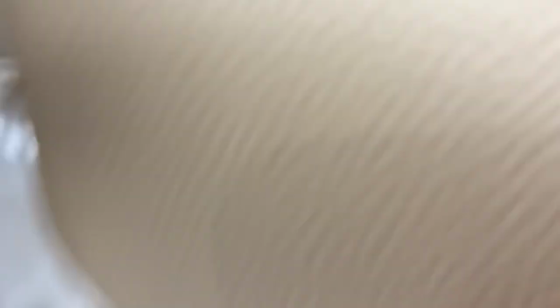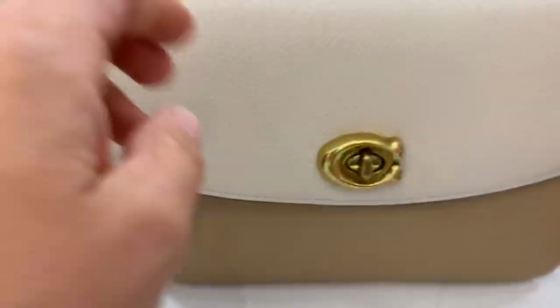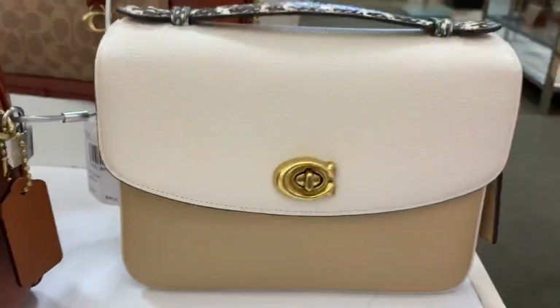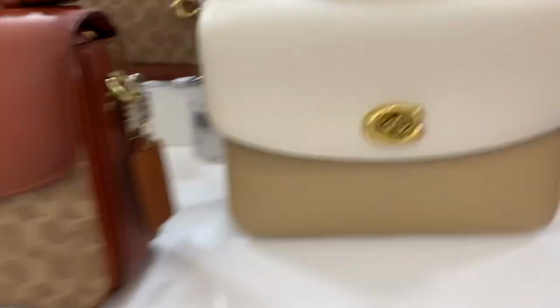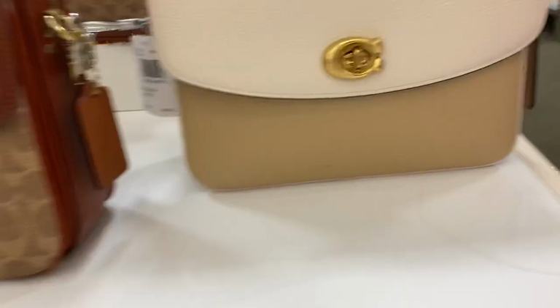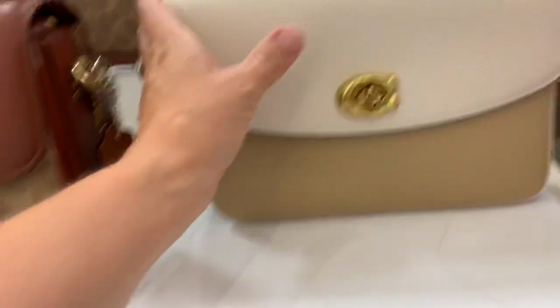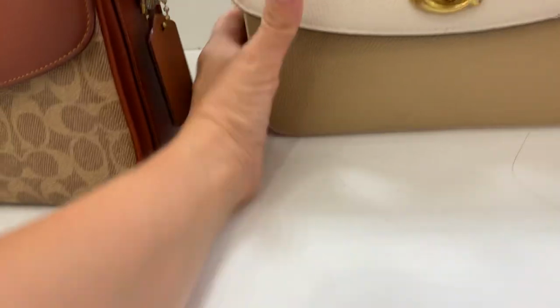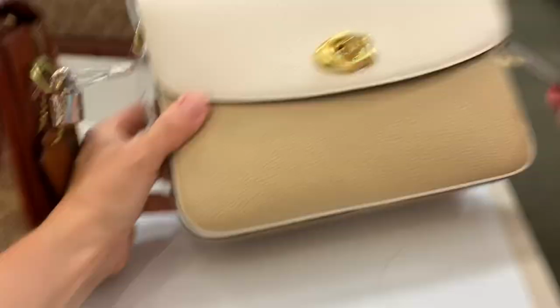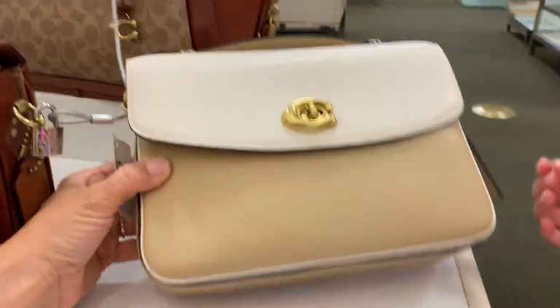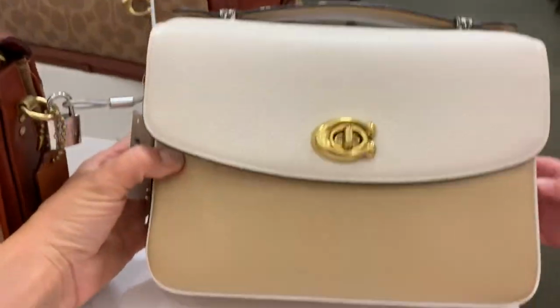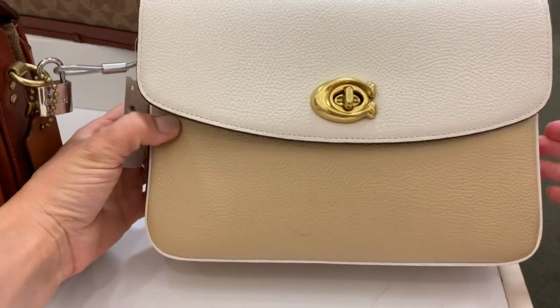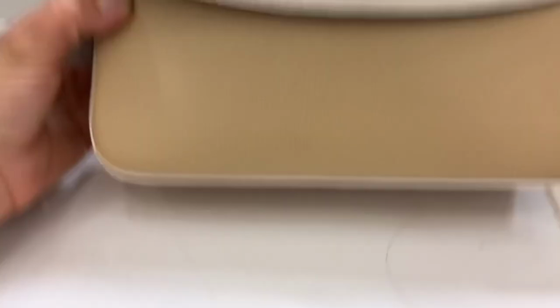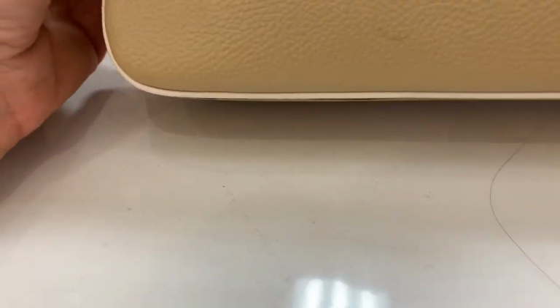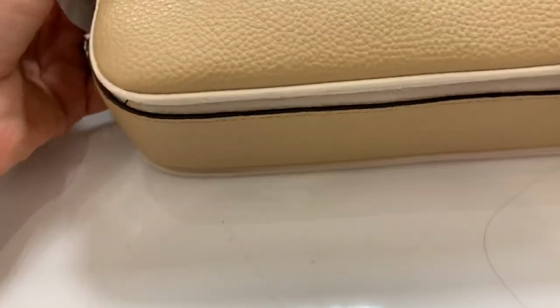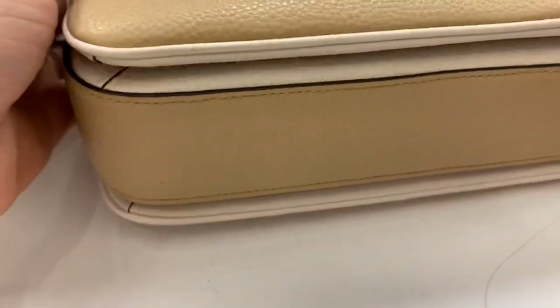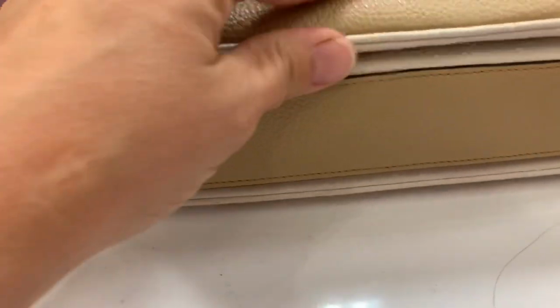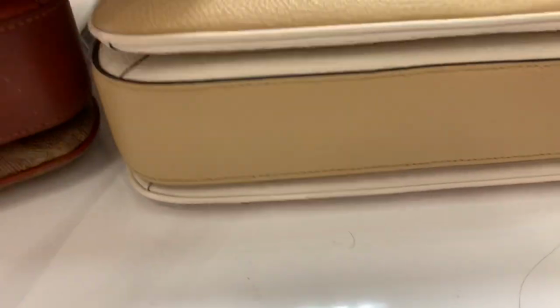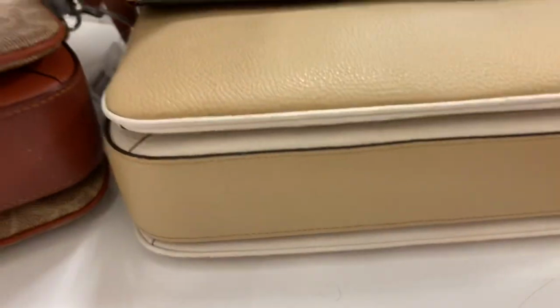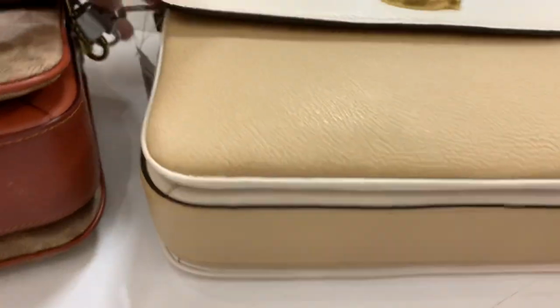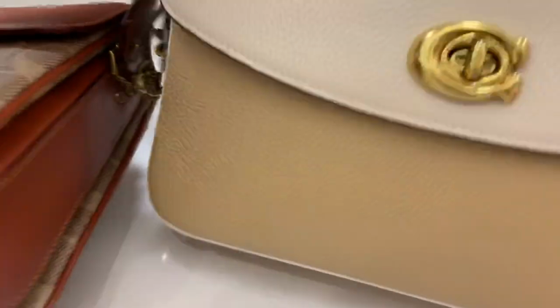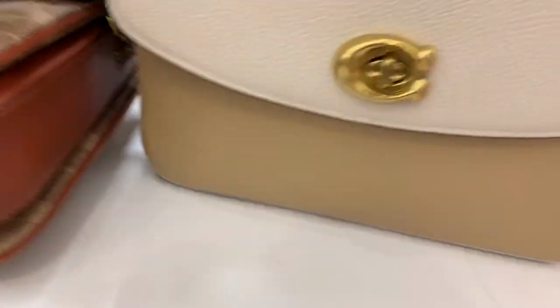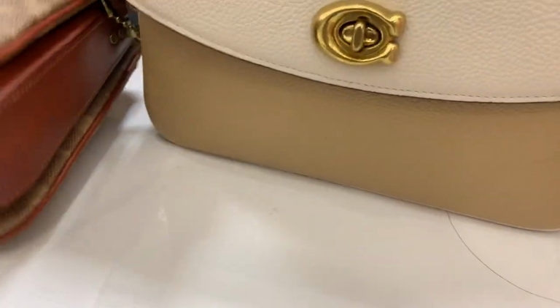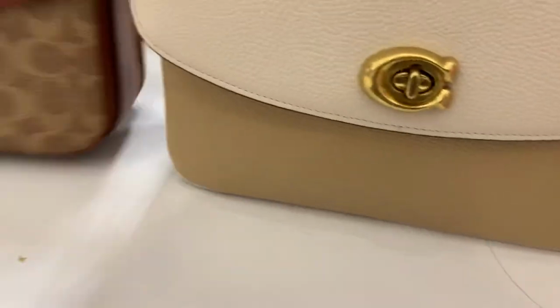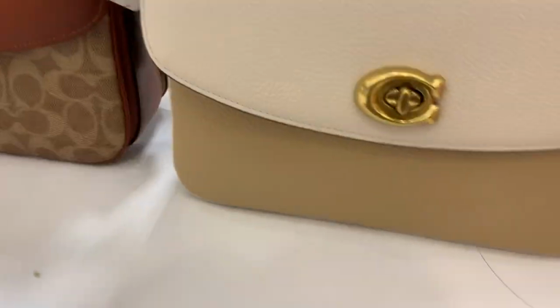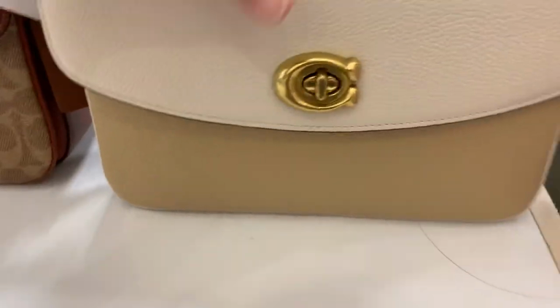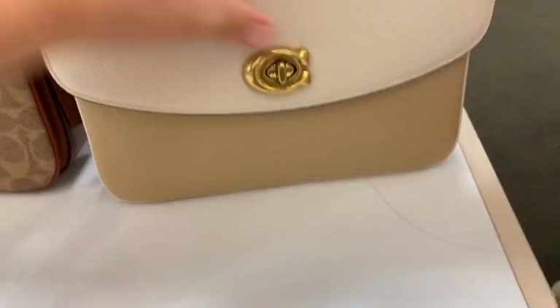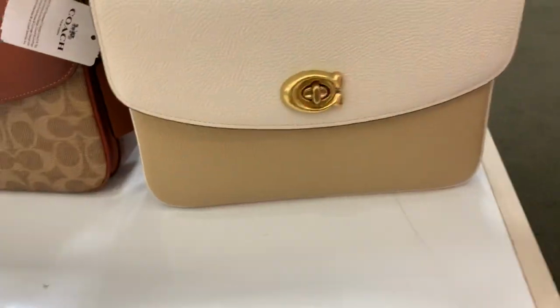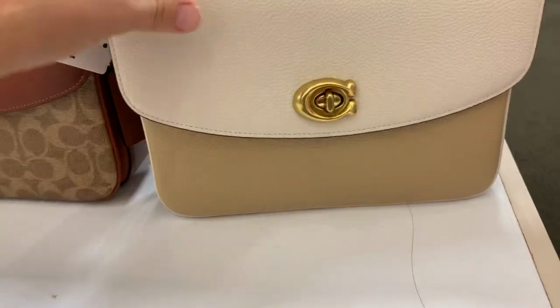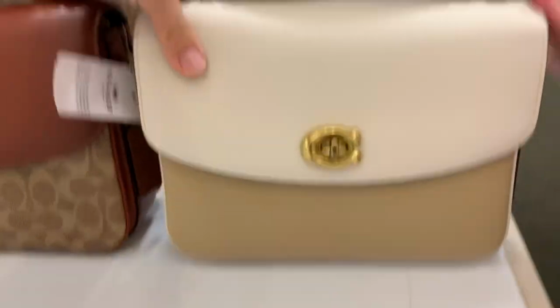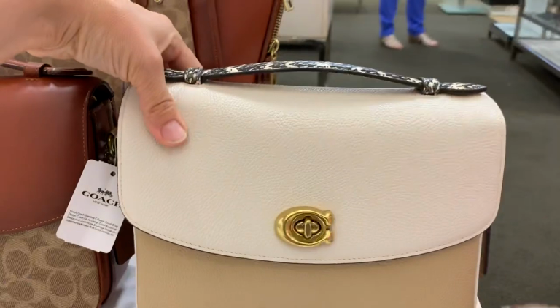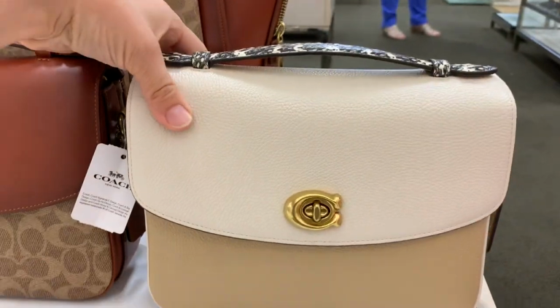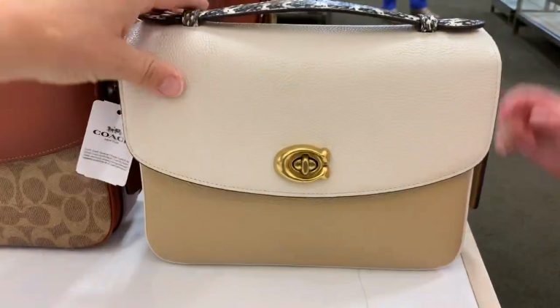Yeah, I know. I haven't seen this one. This one's pretty. Oh, what is that? It's just some hair. There's hair all over this table. Anyways.